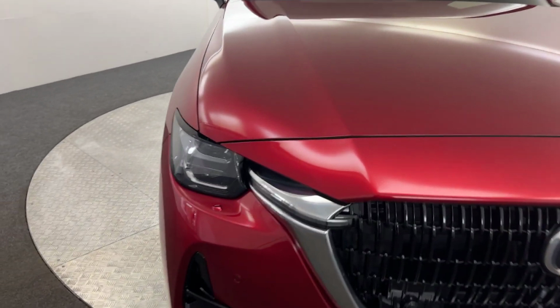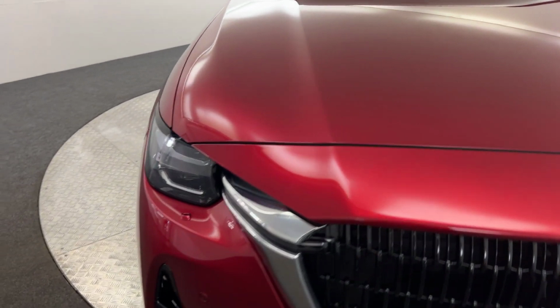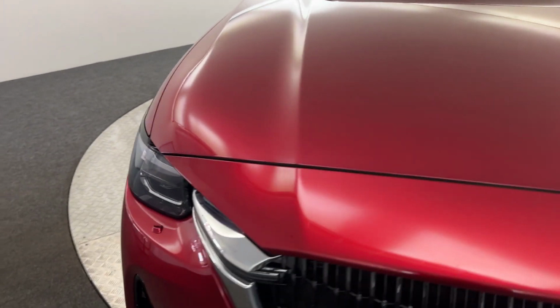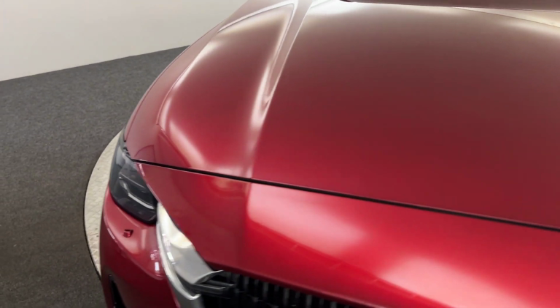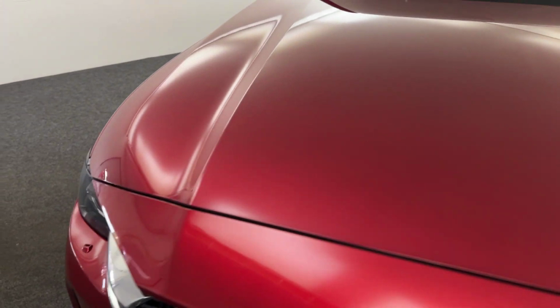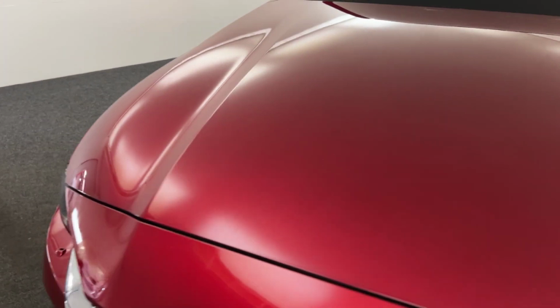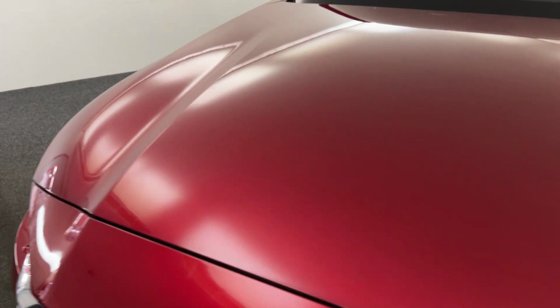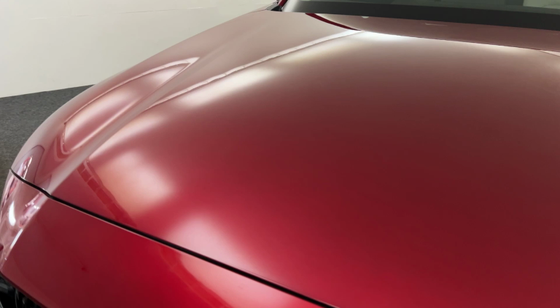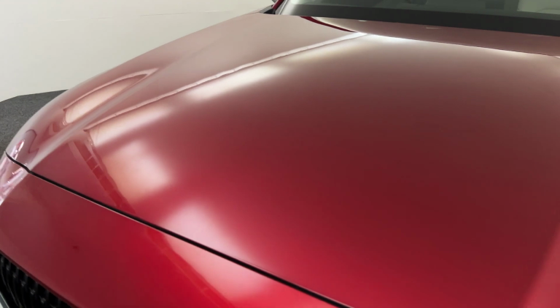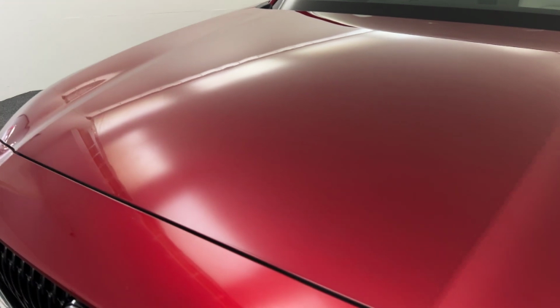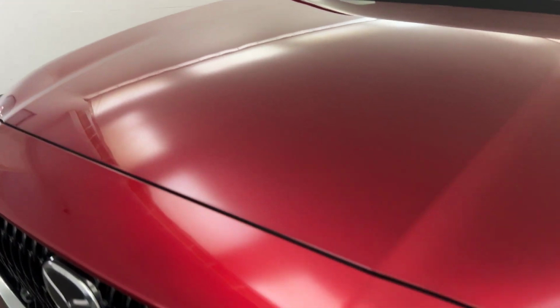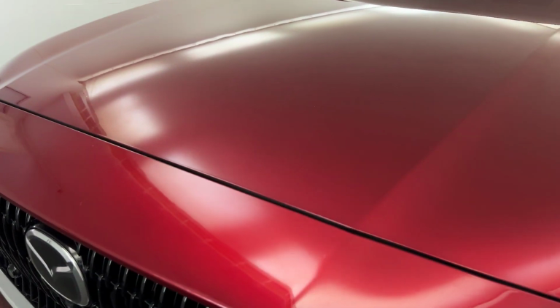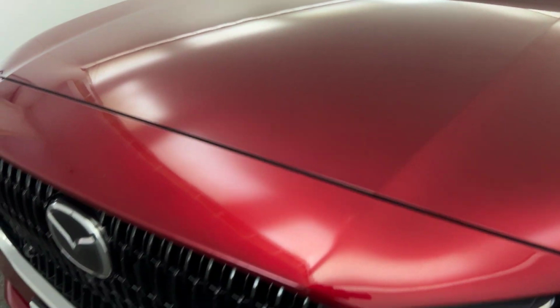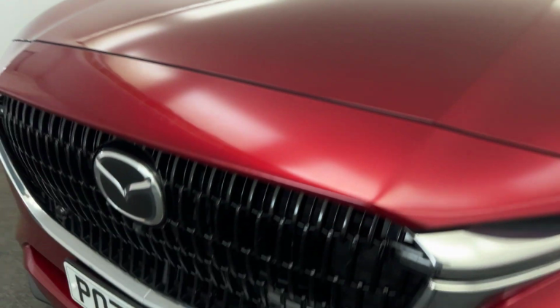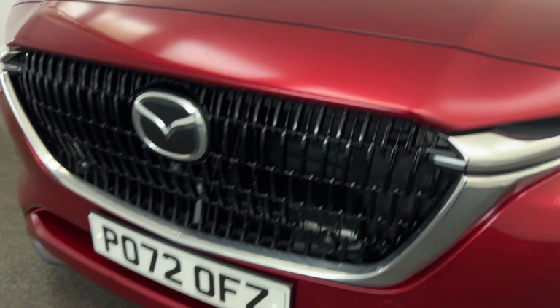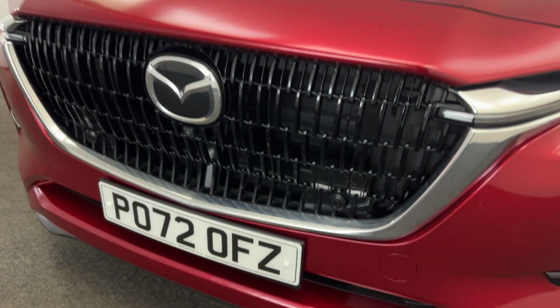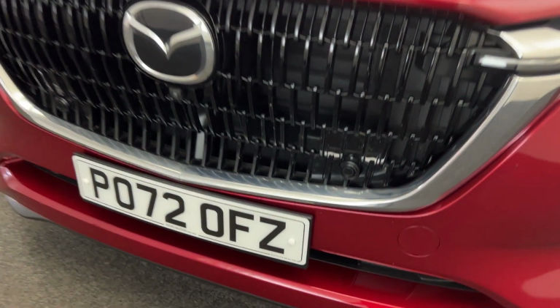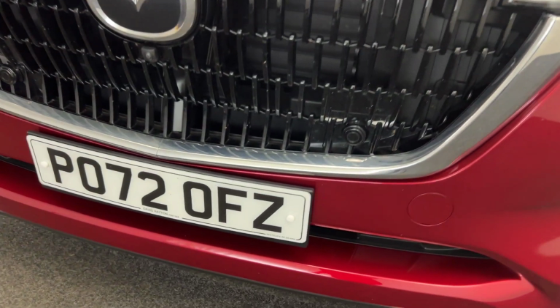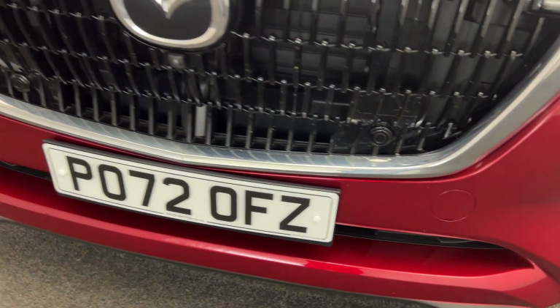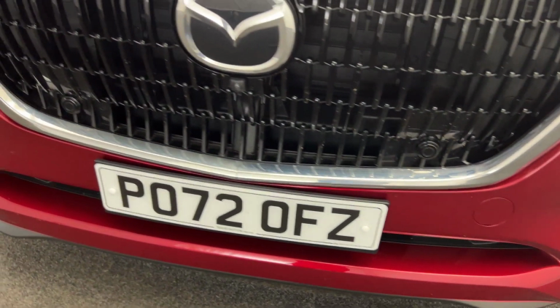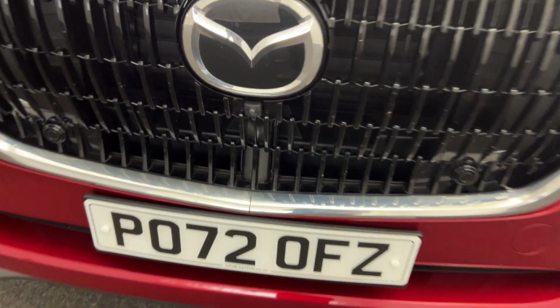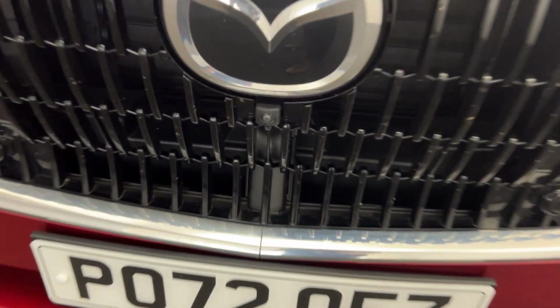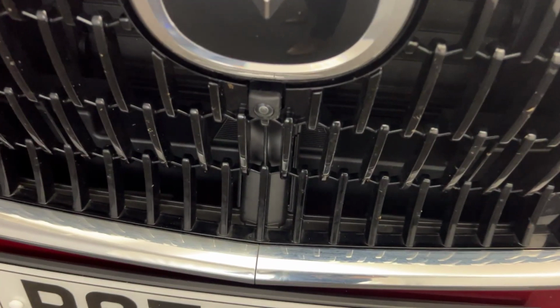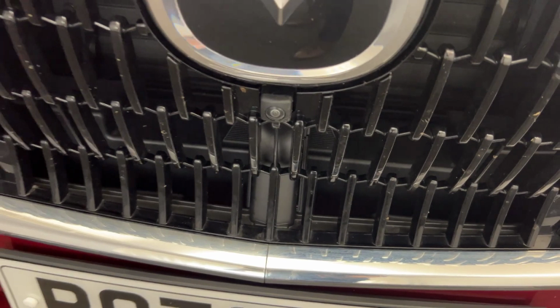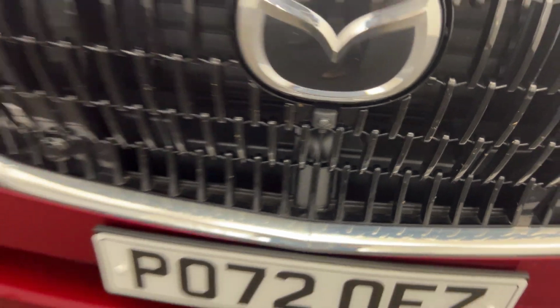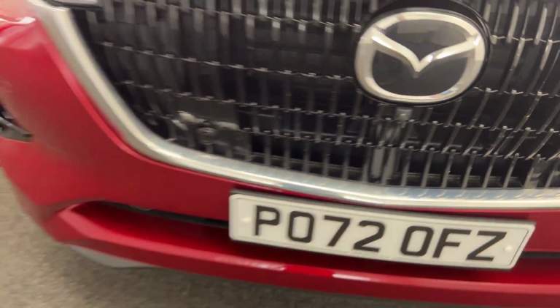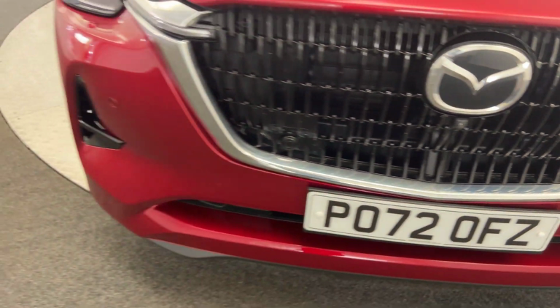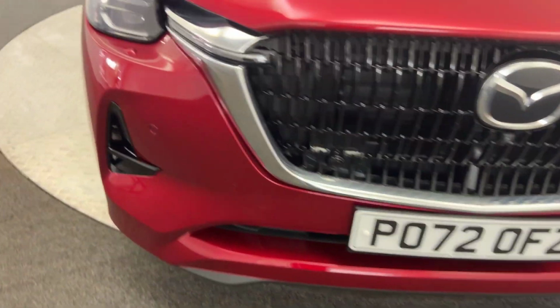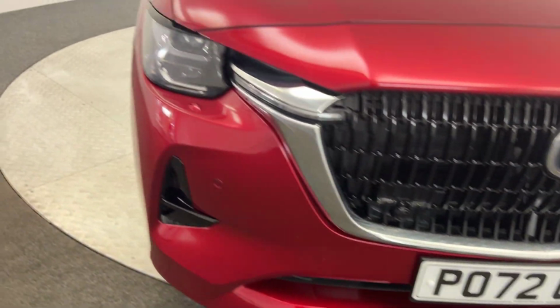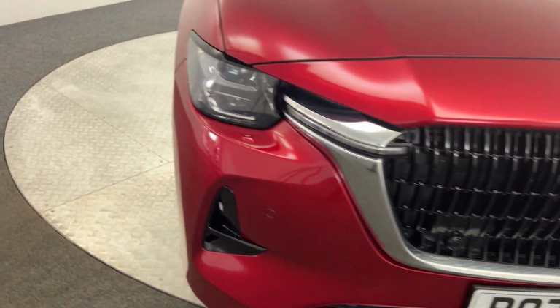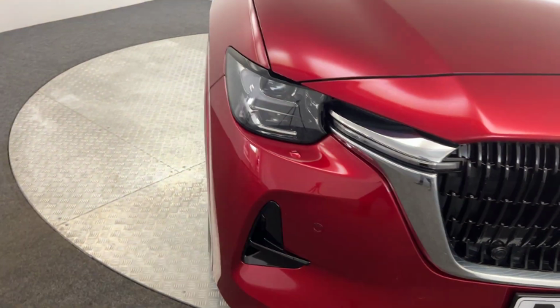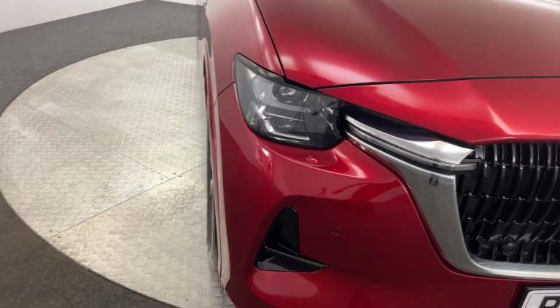The paintwork is absolutely fantastic, very clean, tidy vehicle. You've got front parking sensors, a front parking camera, and LED headlights.